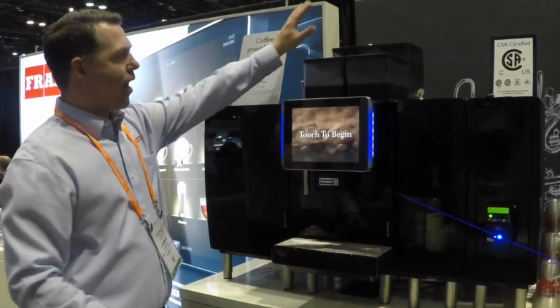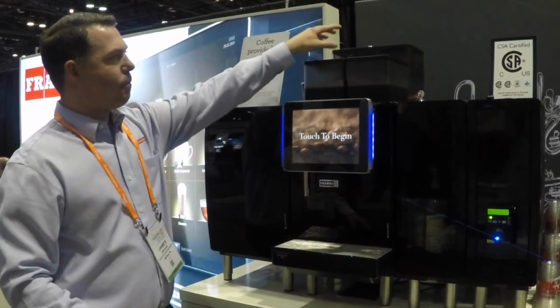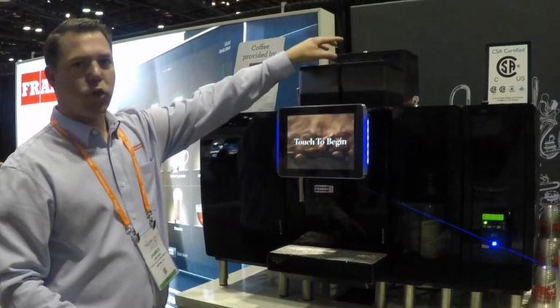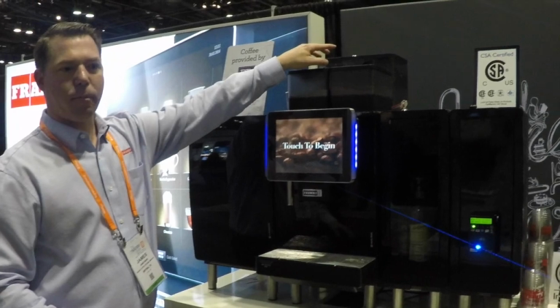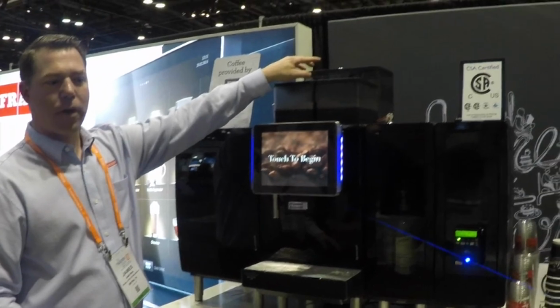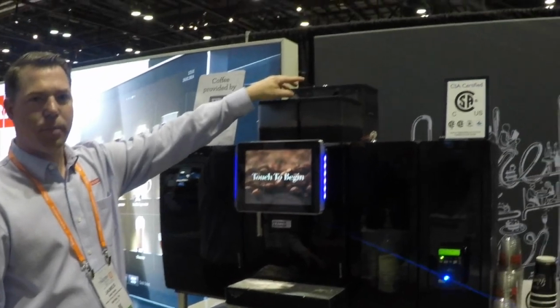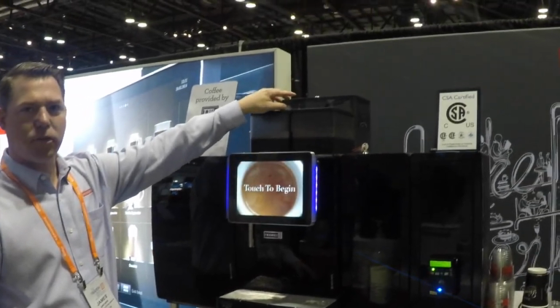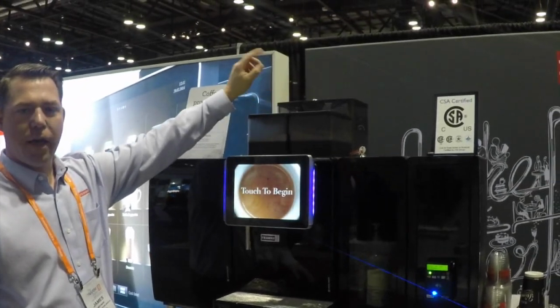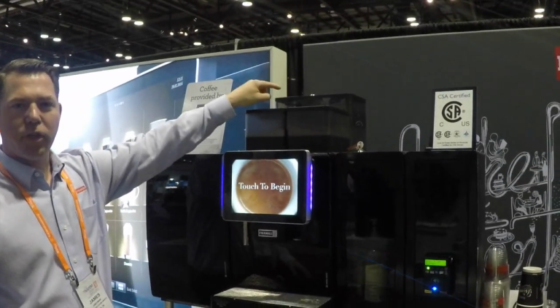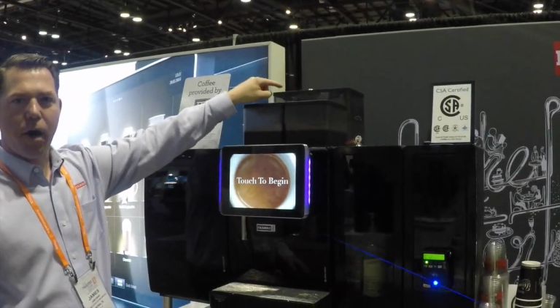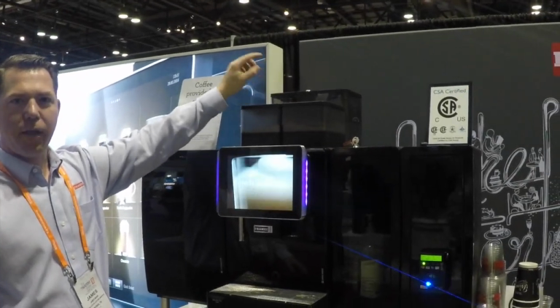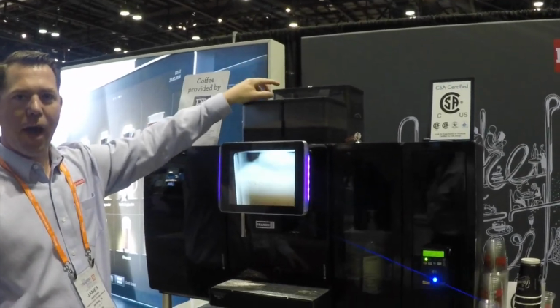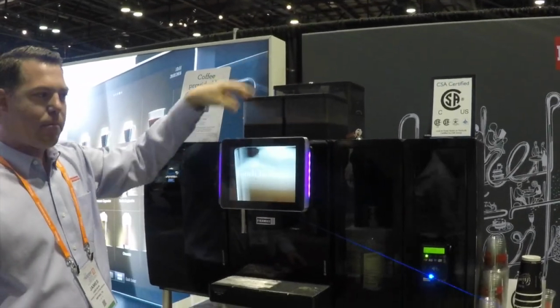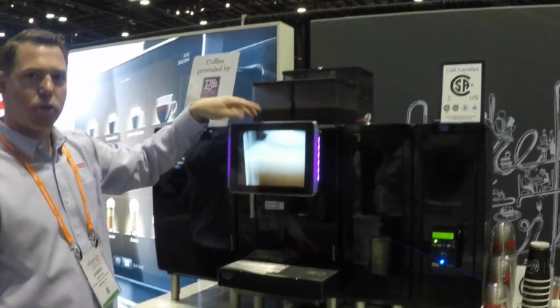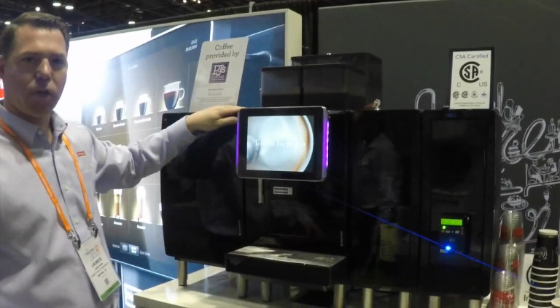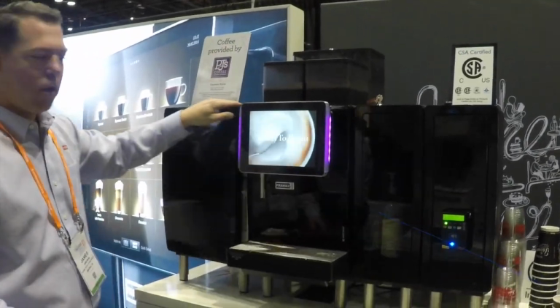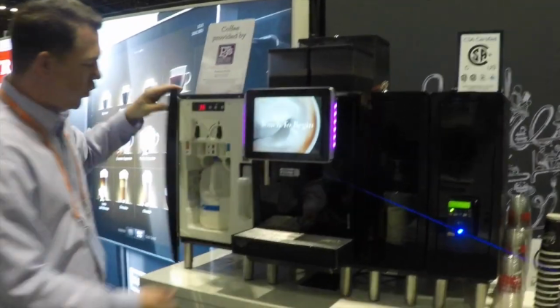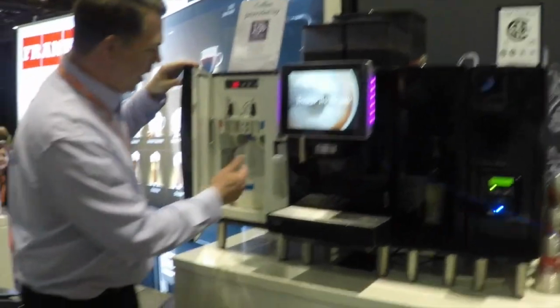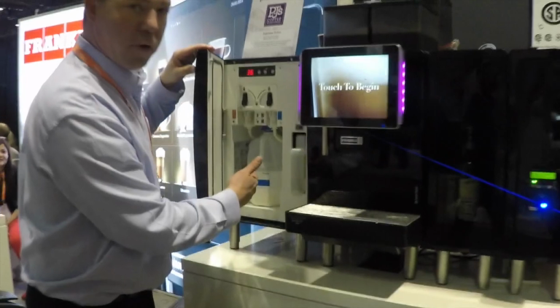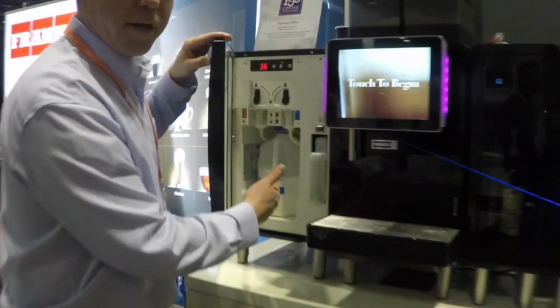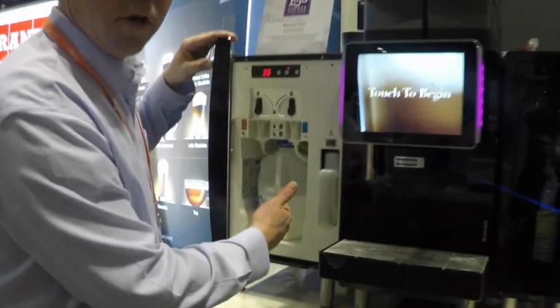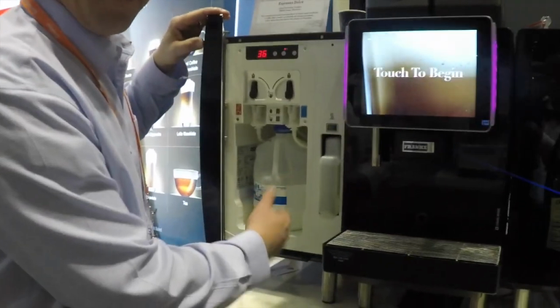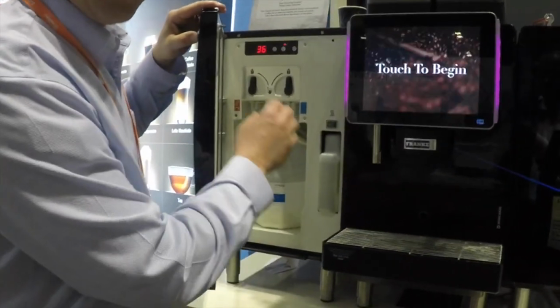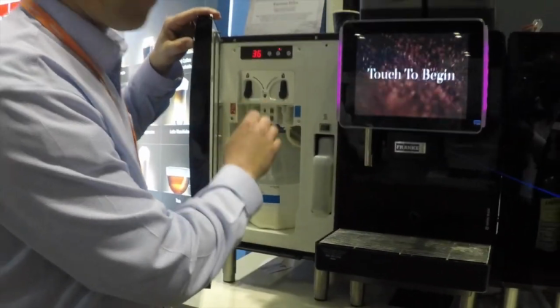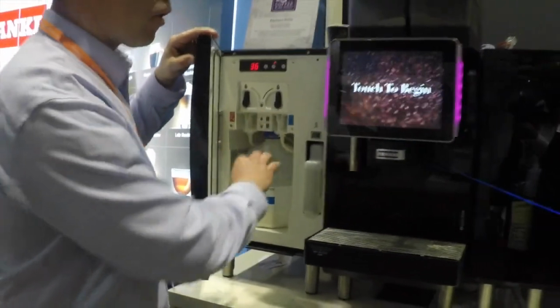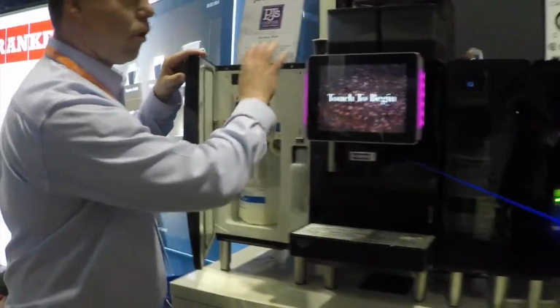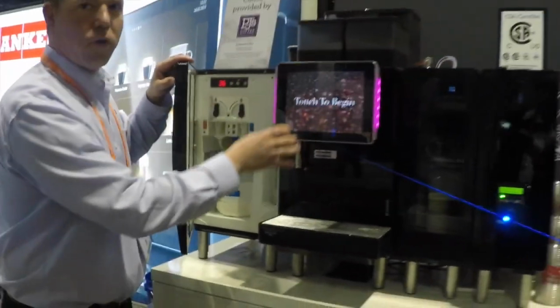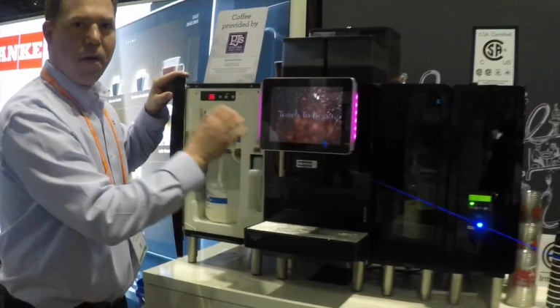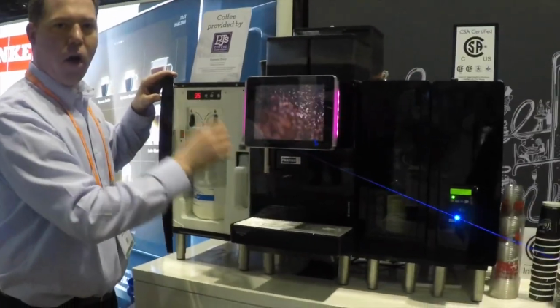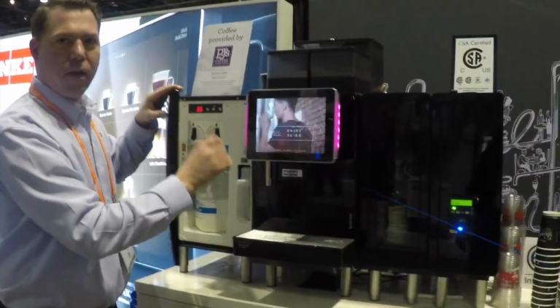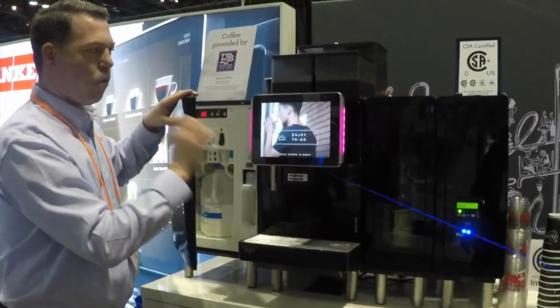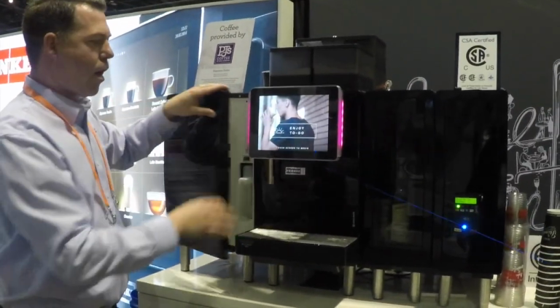They've got two kinds of beans. As soon as you hit the button, it'll grind it and make your espresso. Two-gallon milk fridge — it'll take the milk, pull it over, froth it, warm it up.